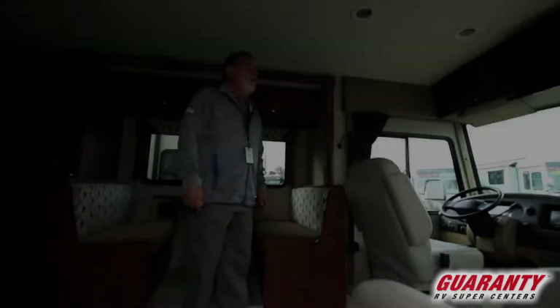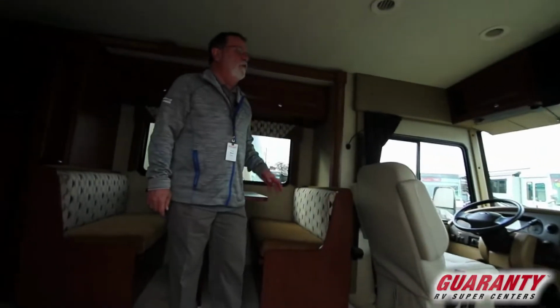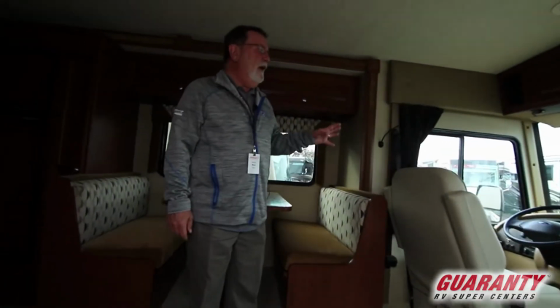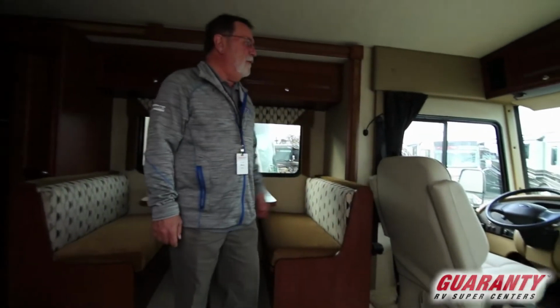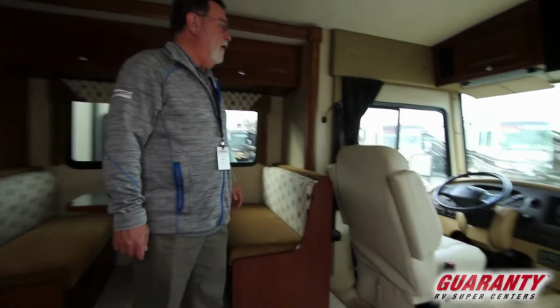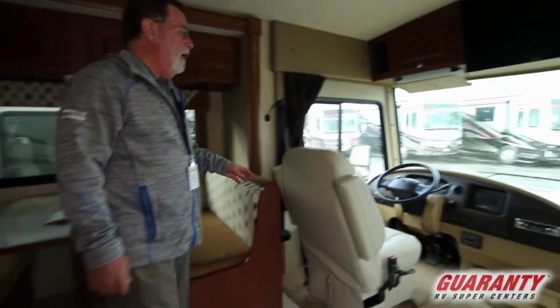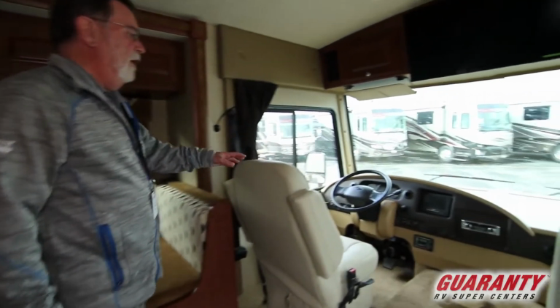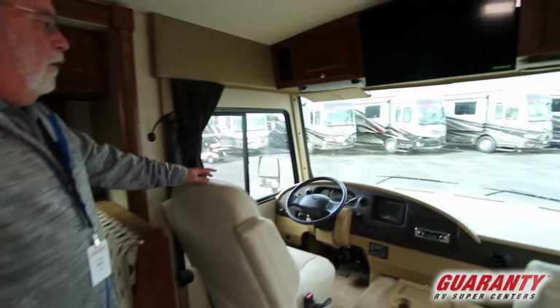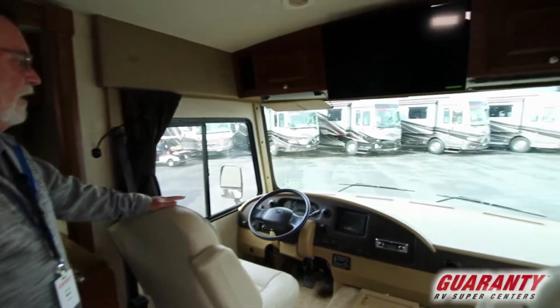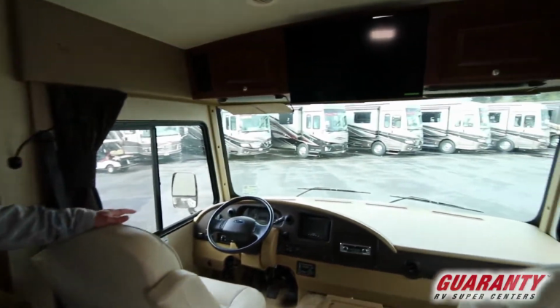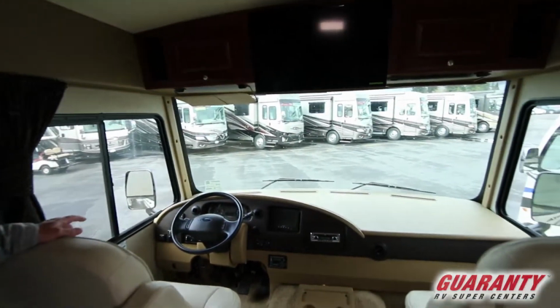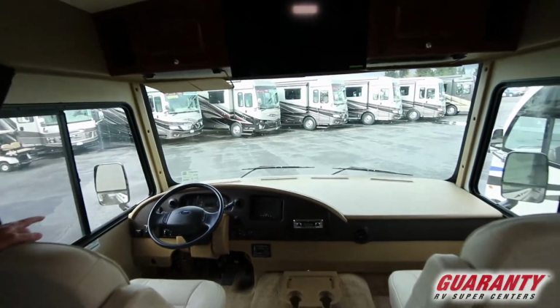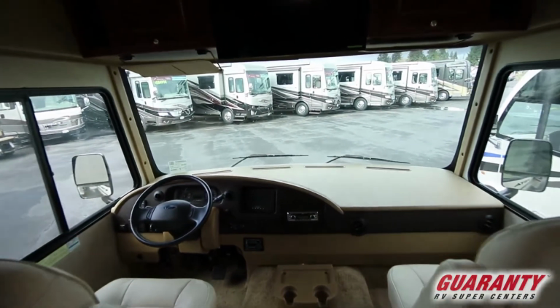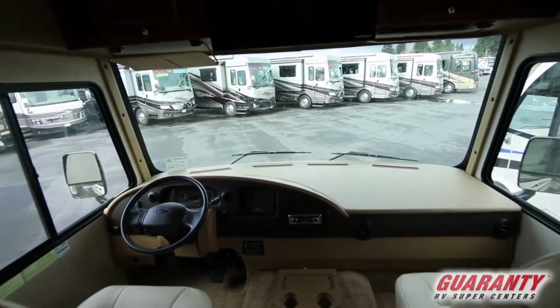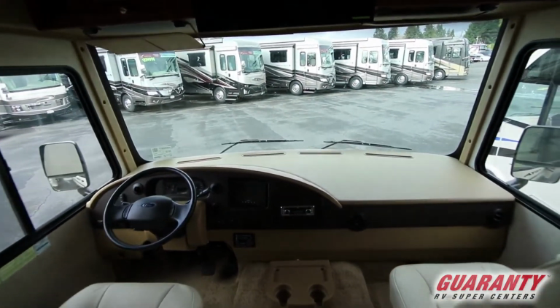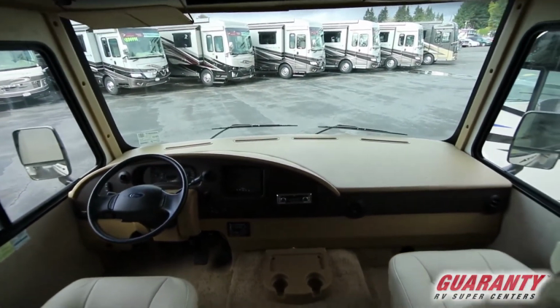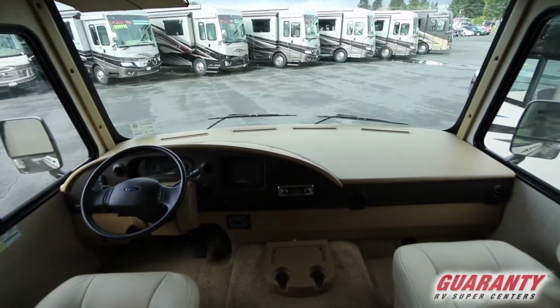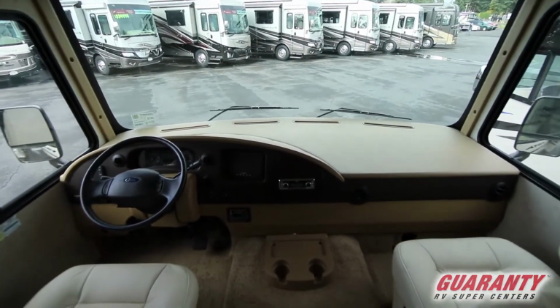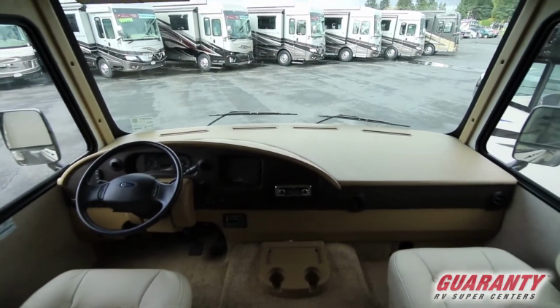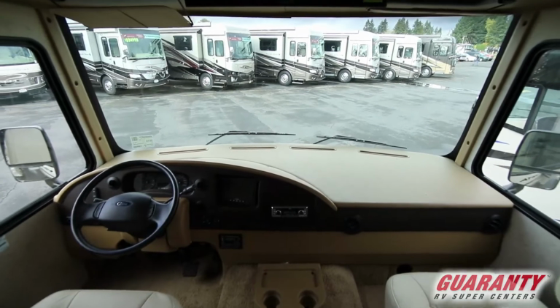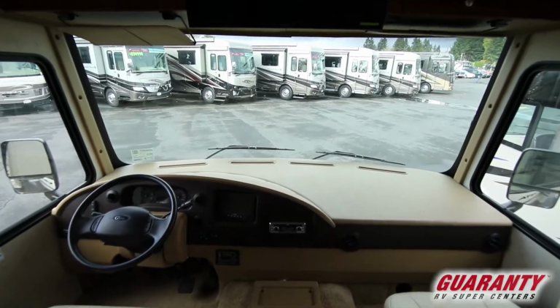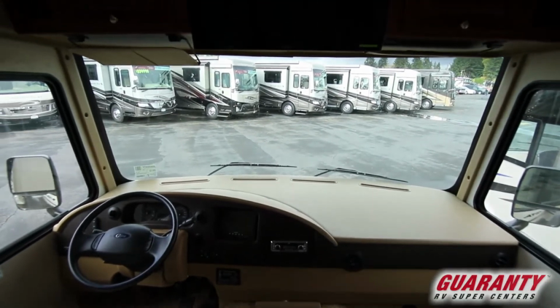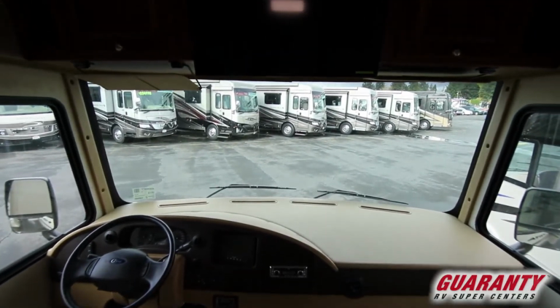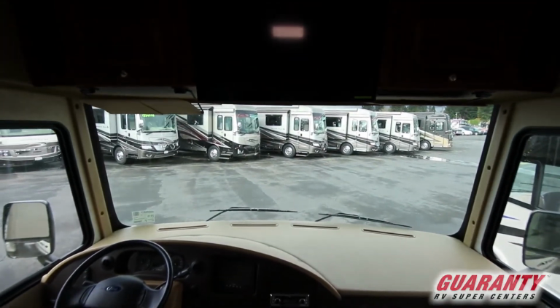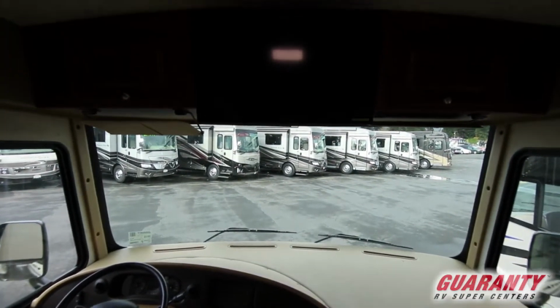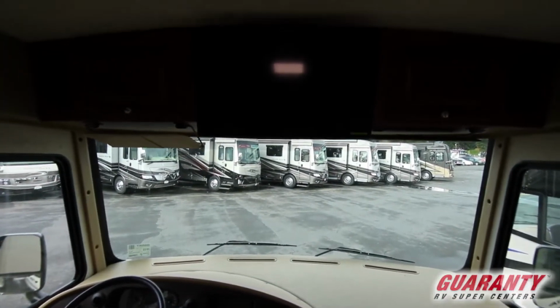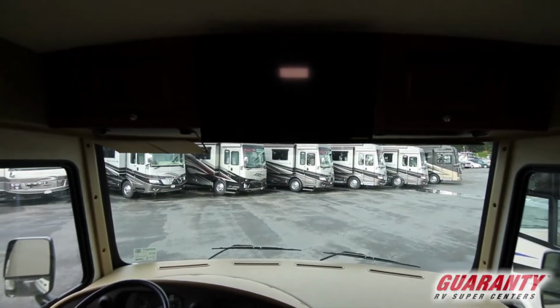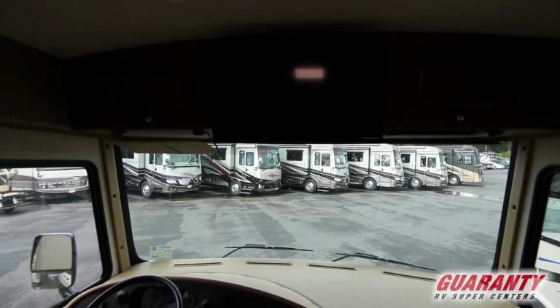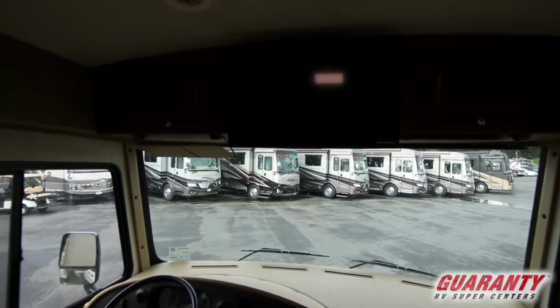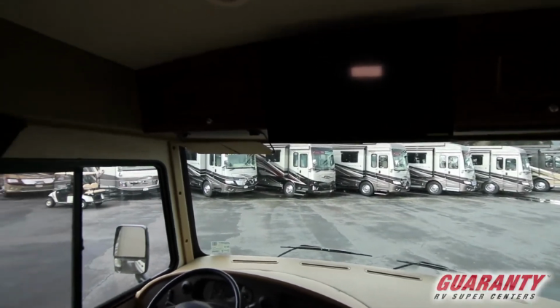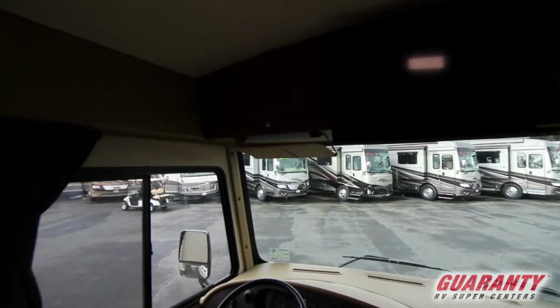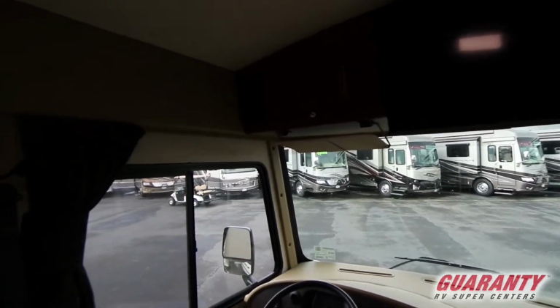Got a really nice cockpit area that's got your one-touch leveling. This is on the Ford Triton V10, Triton proven chassis — no worries there. And a nice TV over the cockpit here.